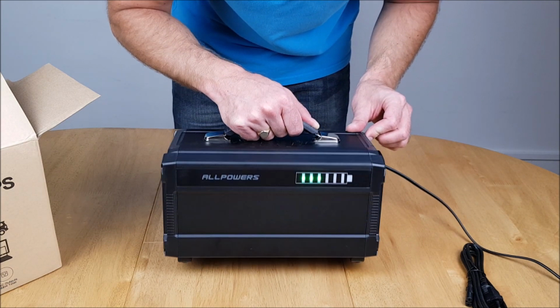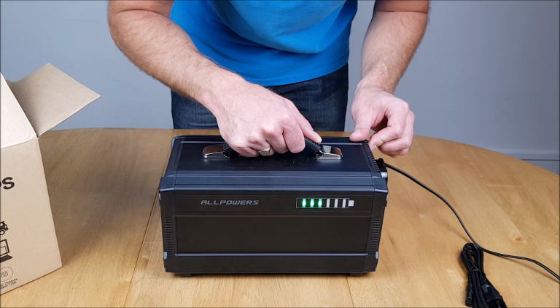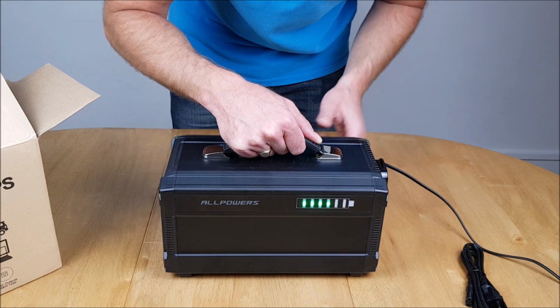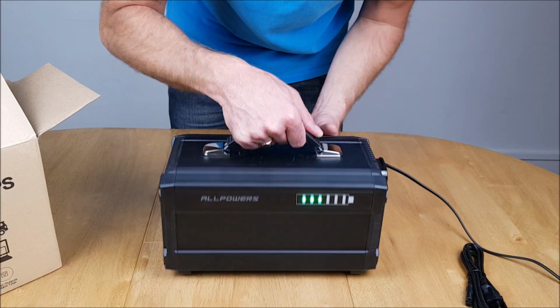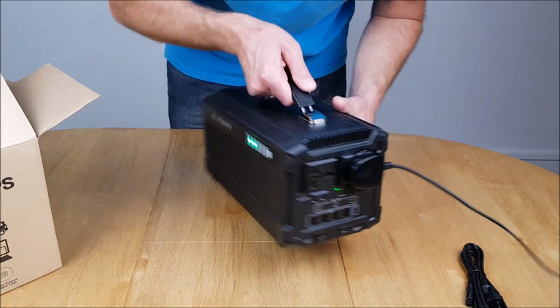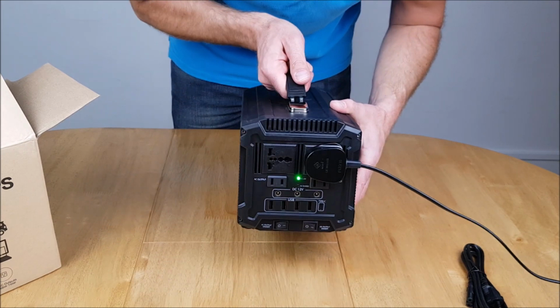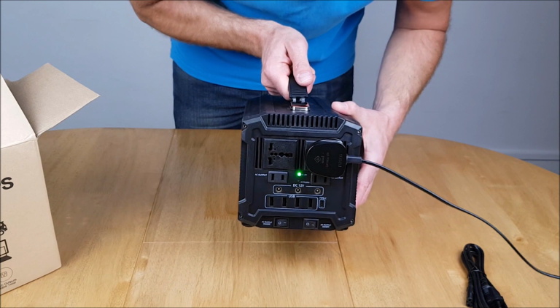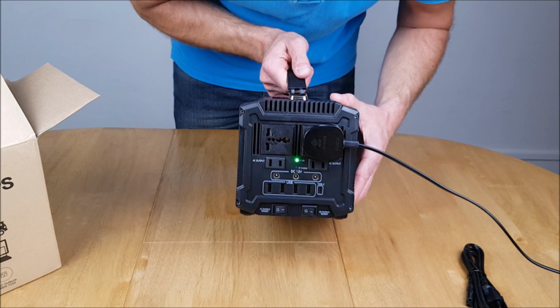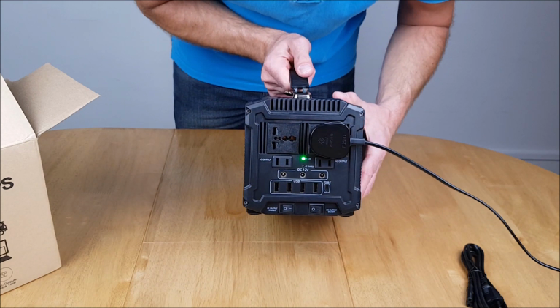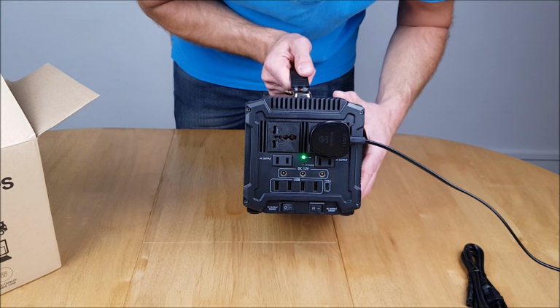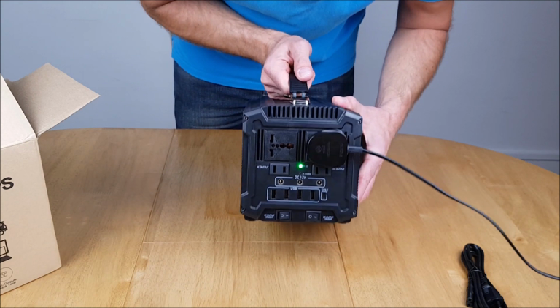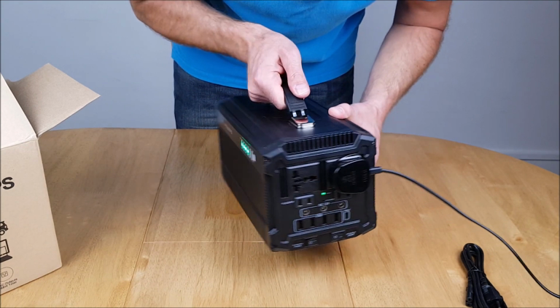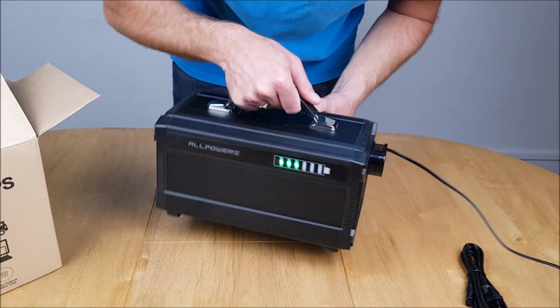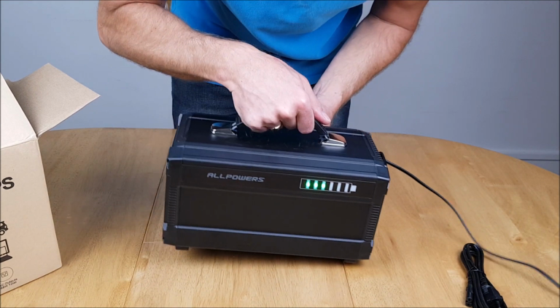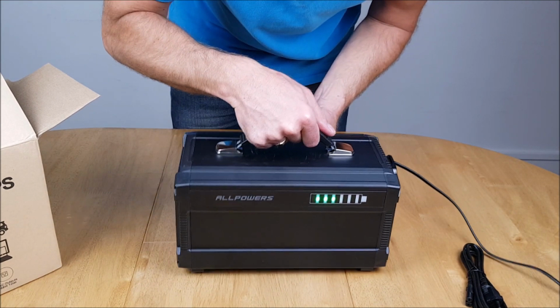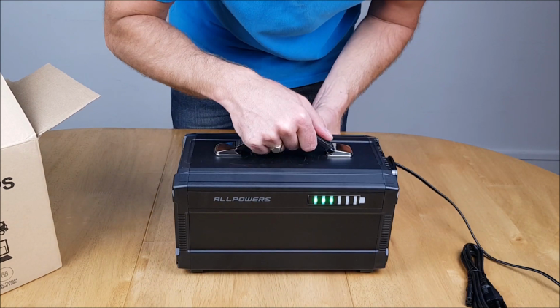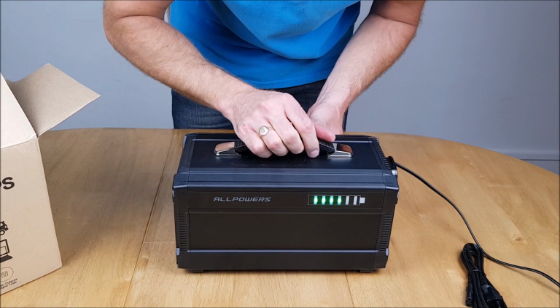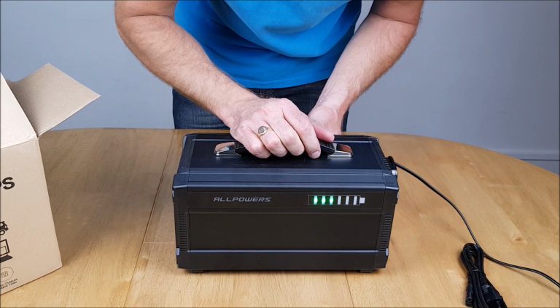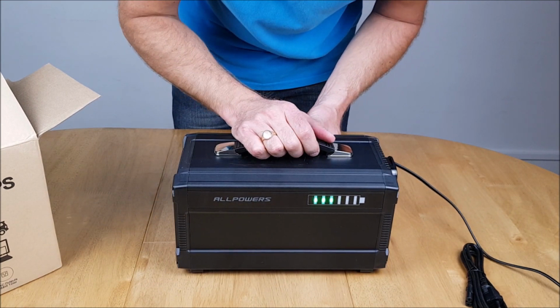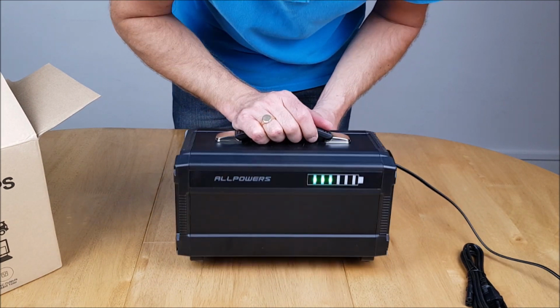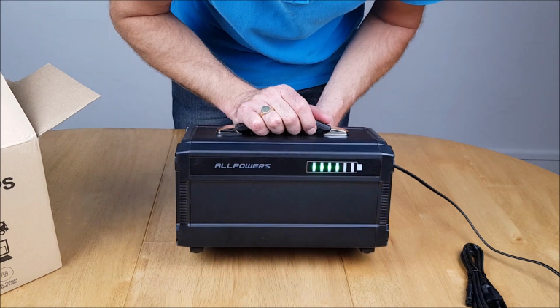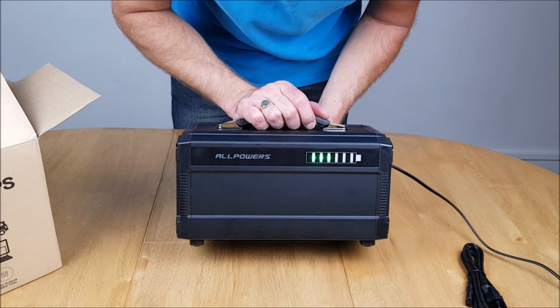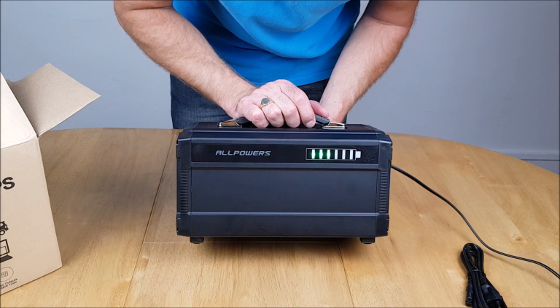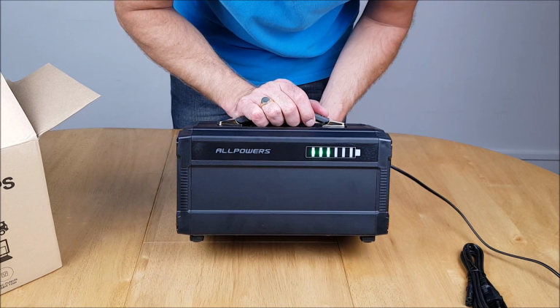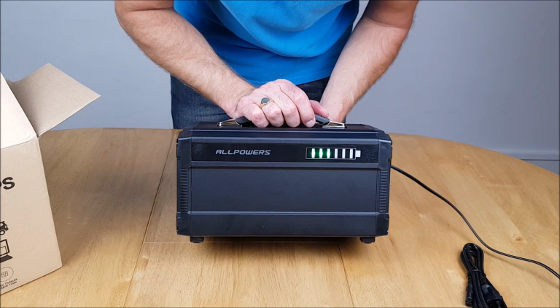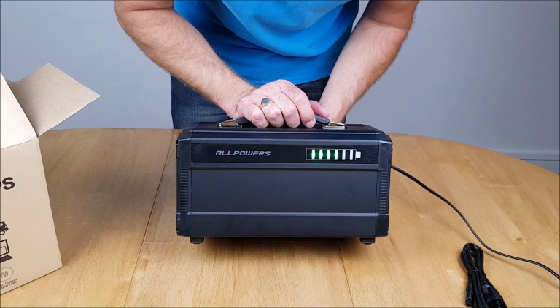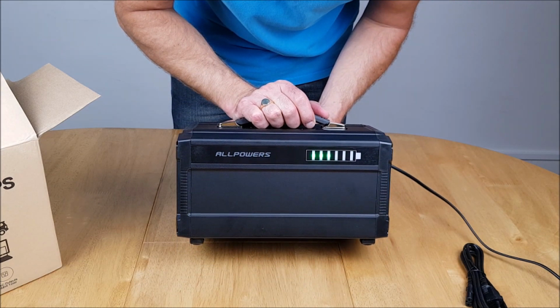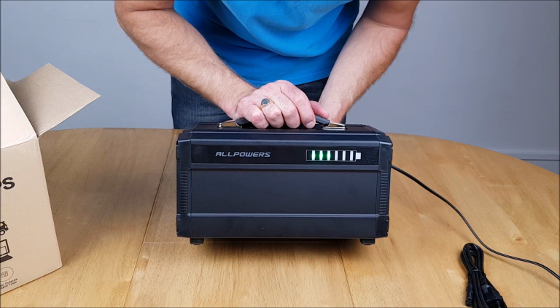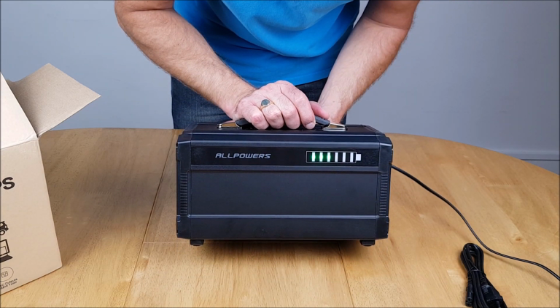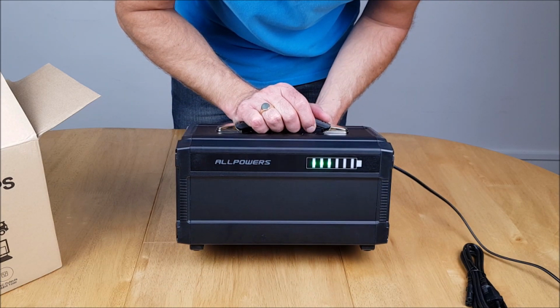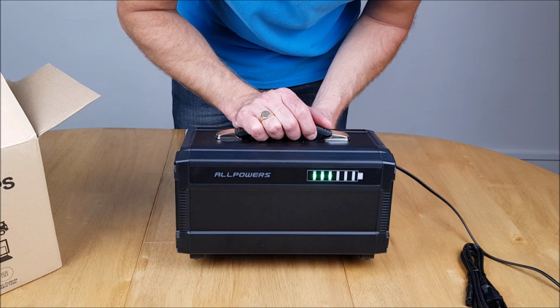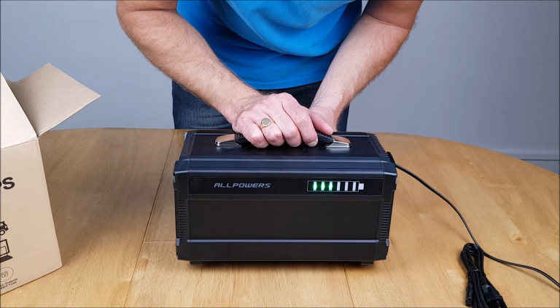I would class that as a success. We're going to do some tests on this to see how well it works with other AC devices.